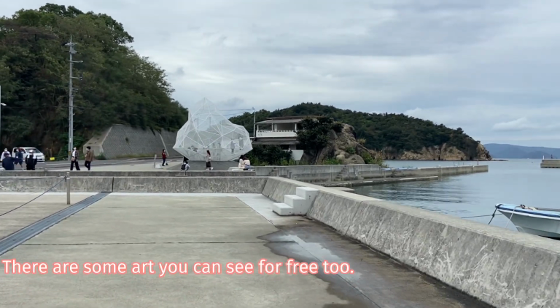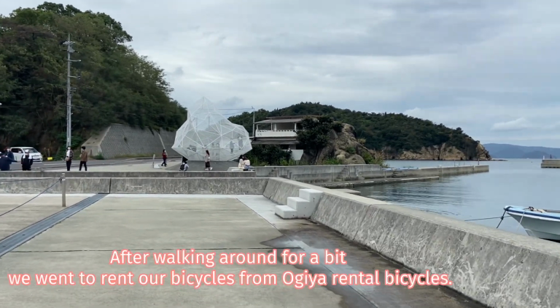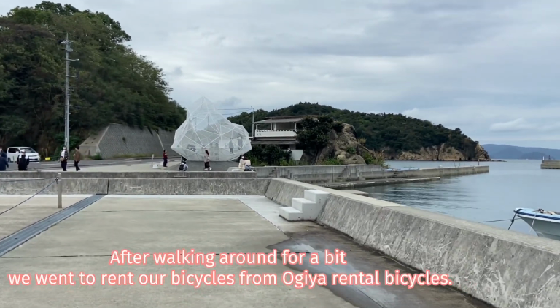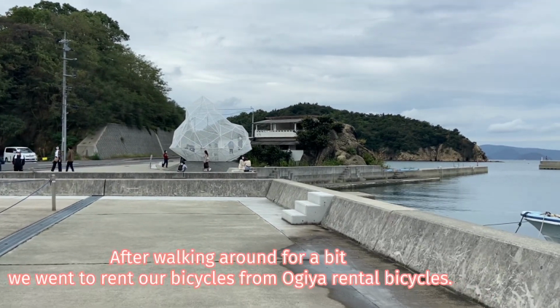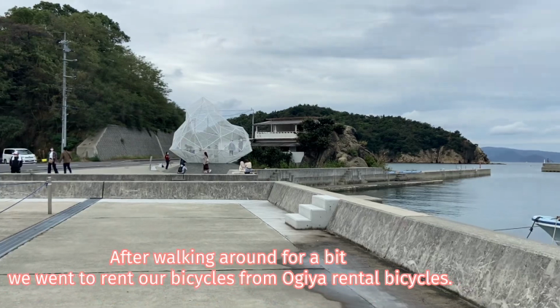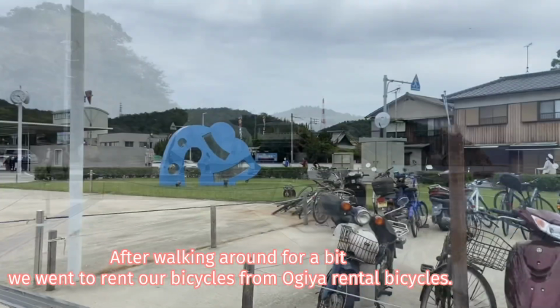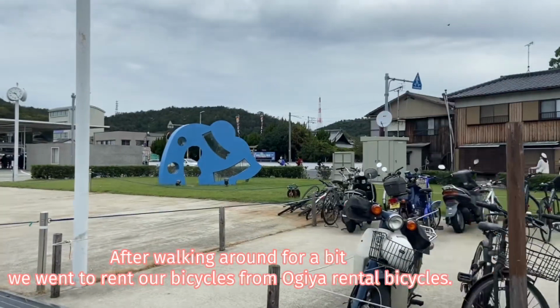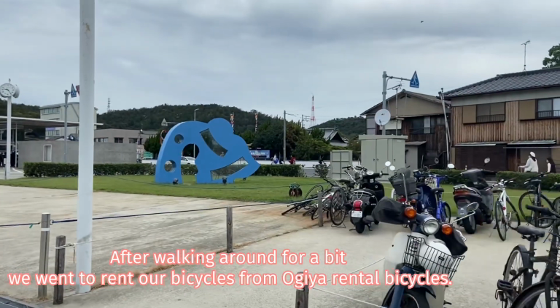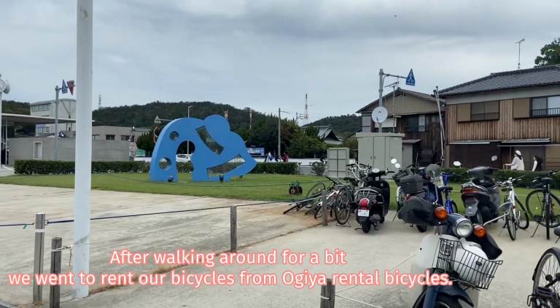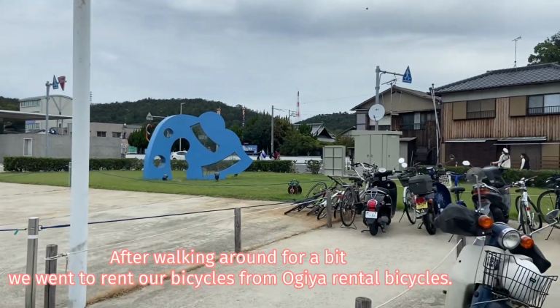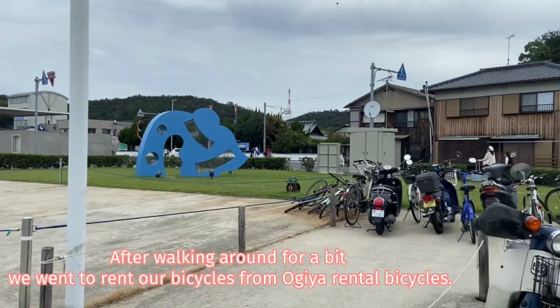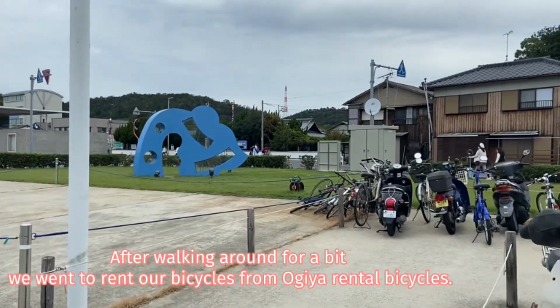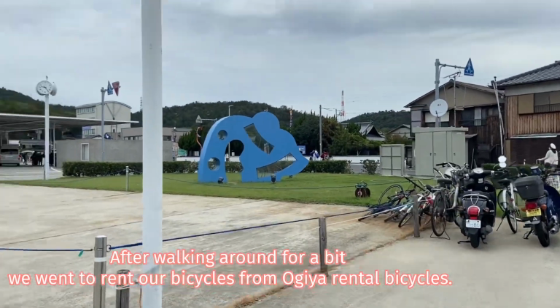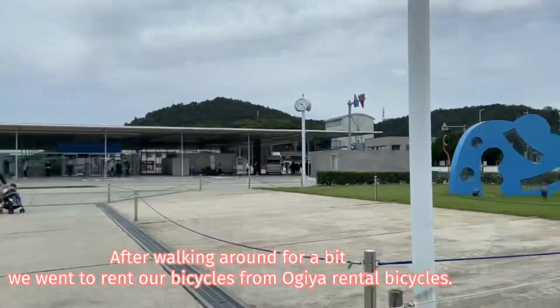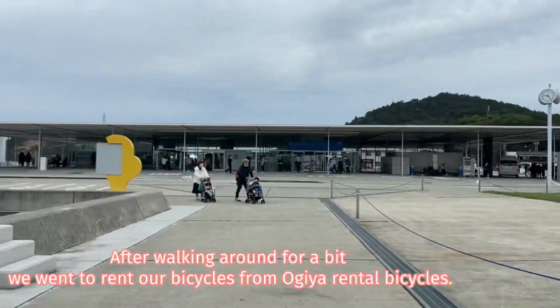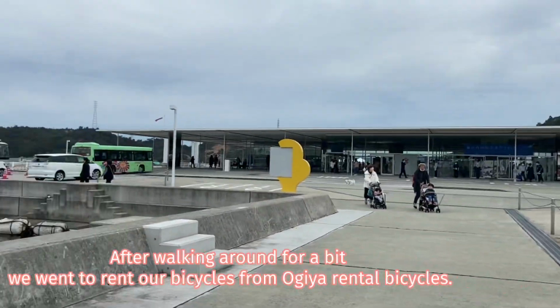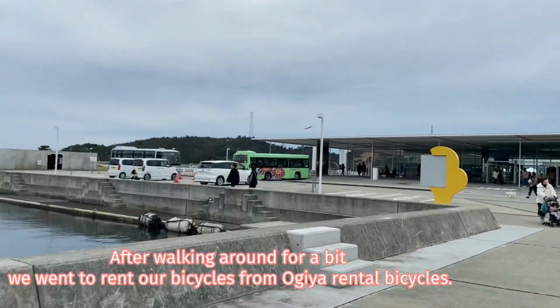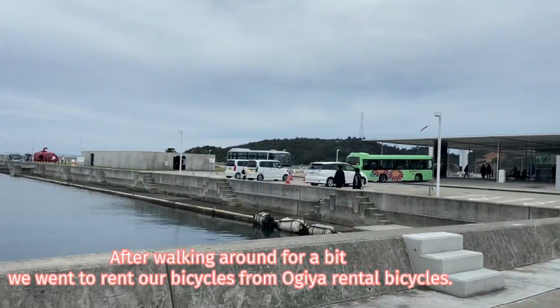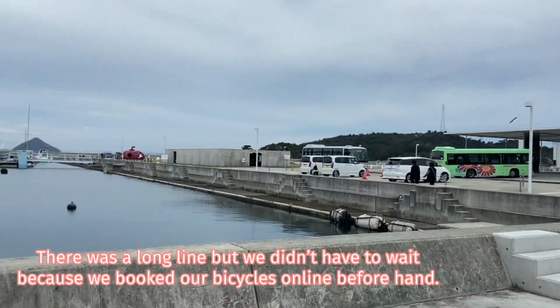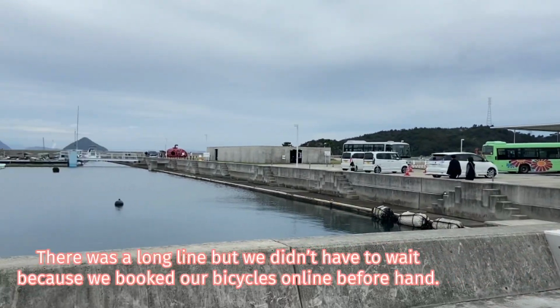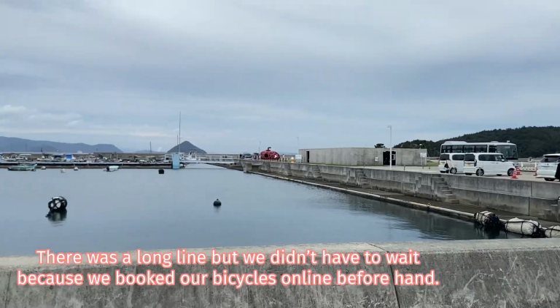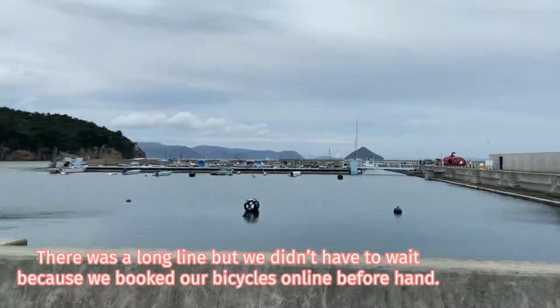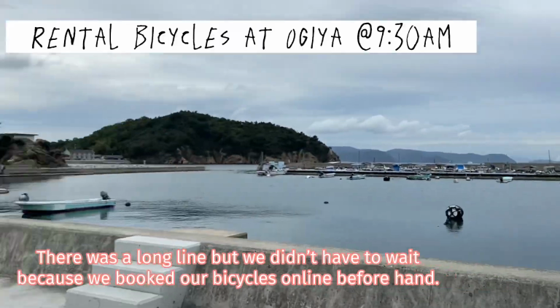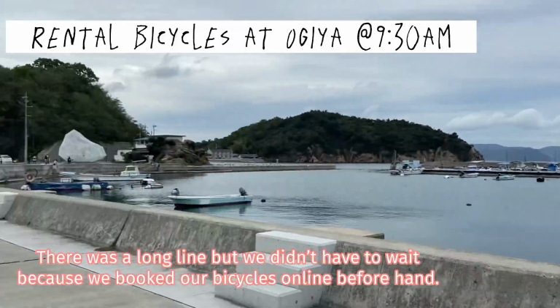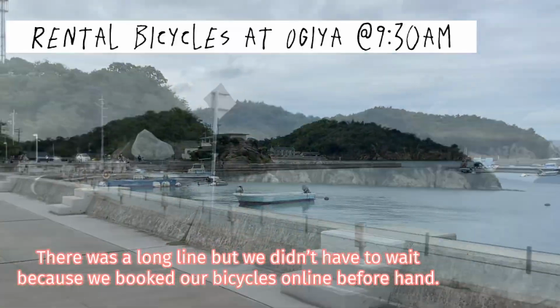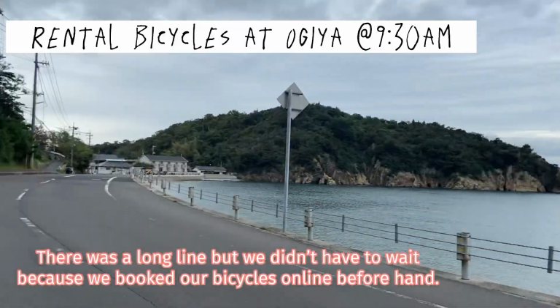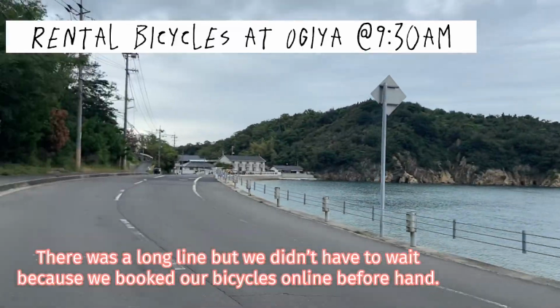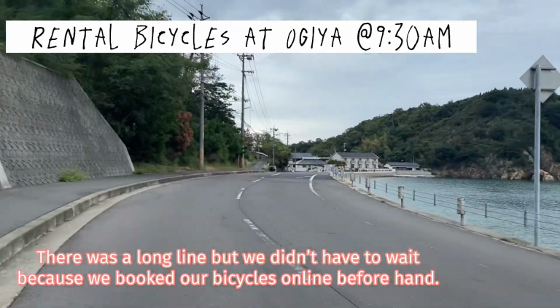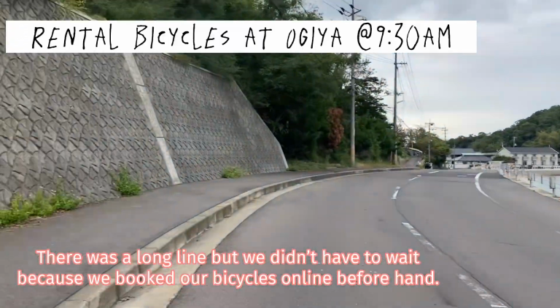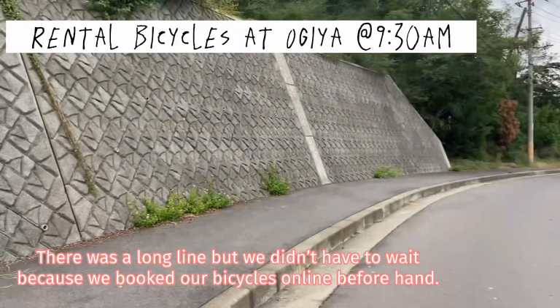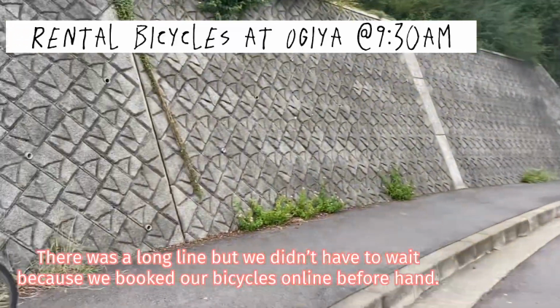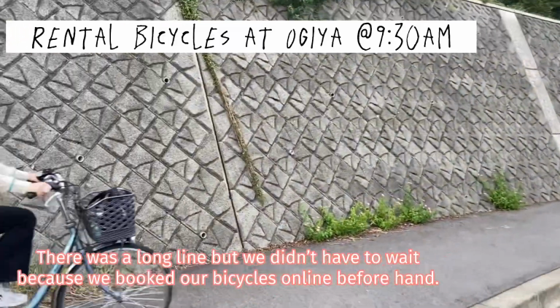After walking around for a bit, we went to rent our bicycles from Ogyia Rental Bicycle. There was a long line but we didn't have to wait because we booked our bicycle online beforehand.